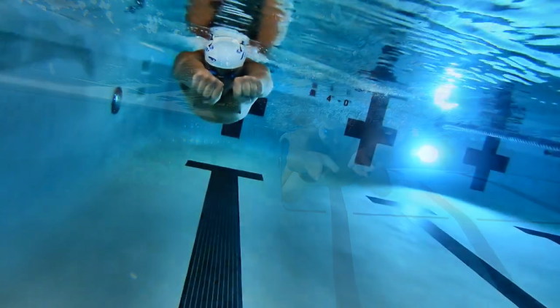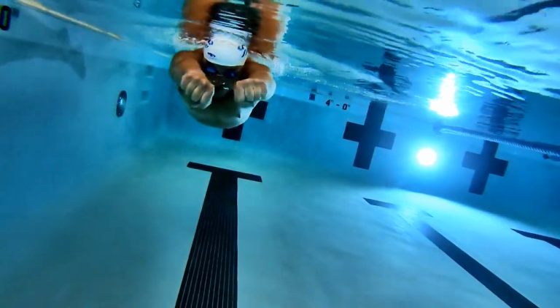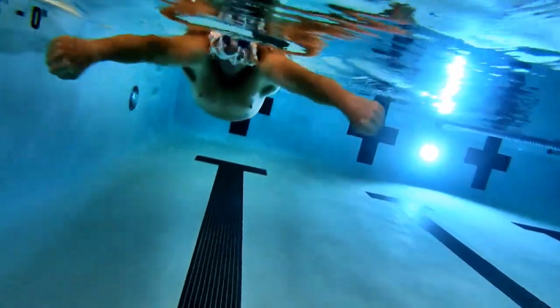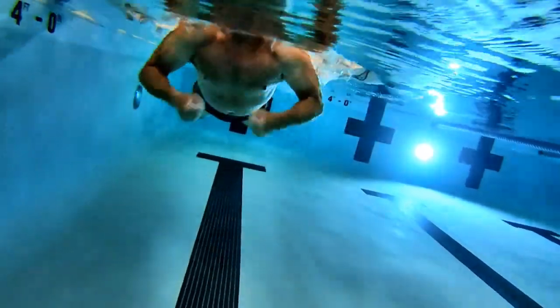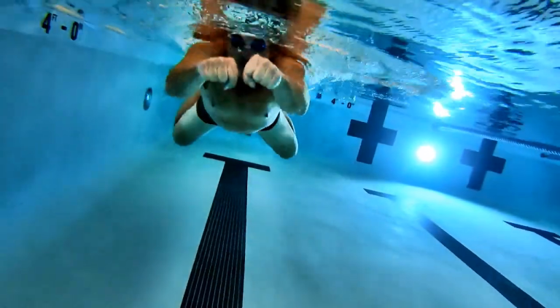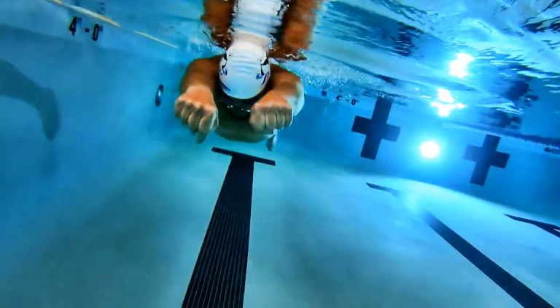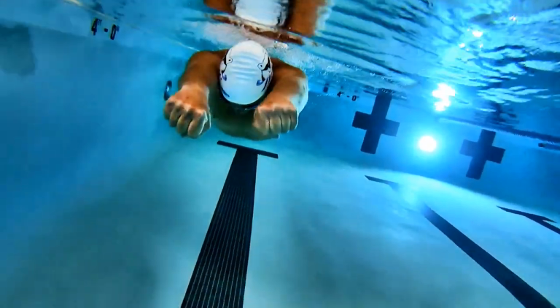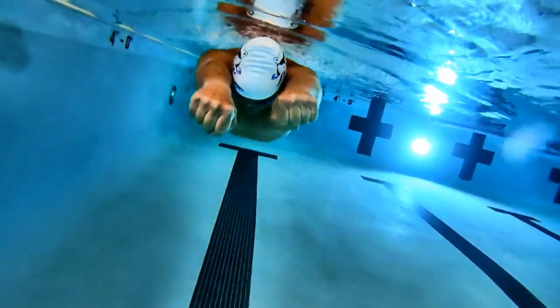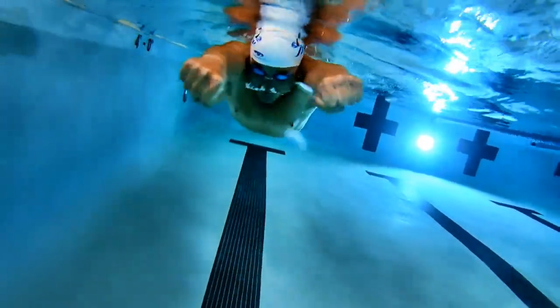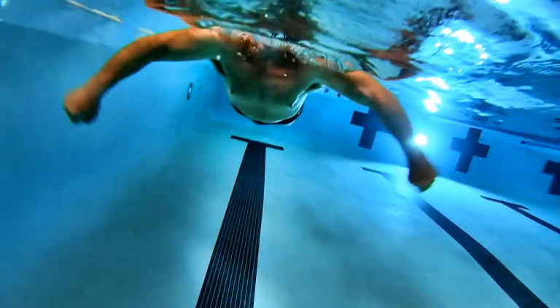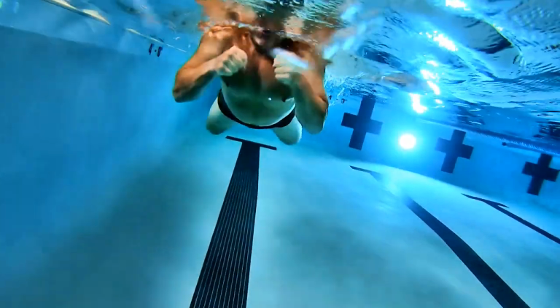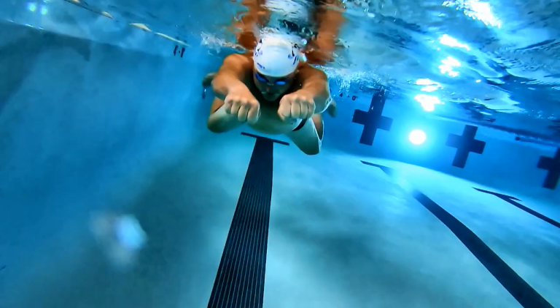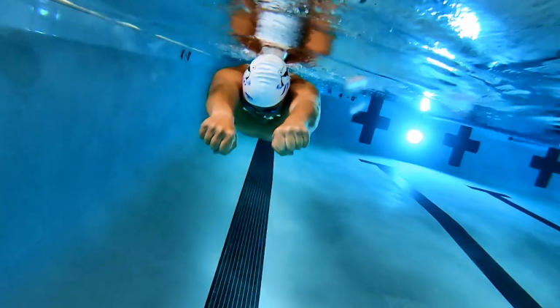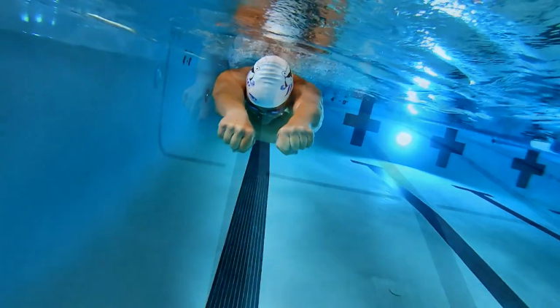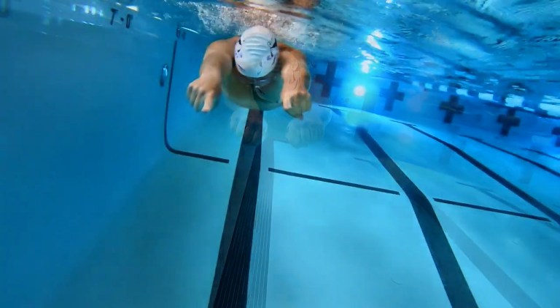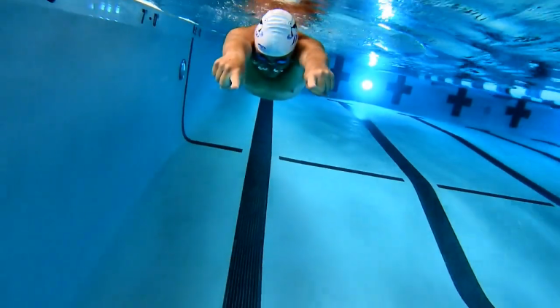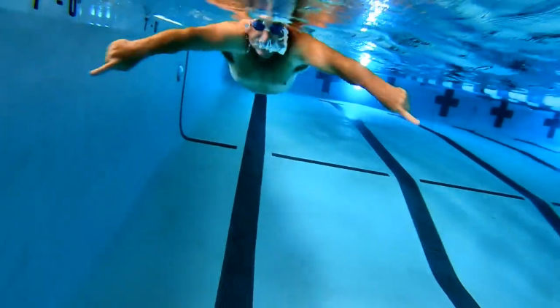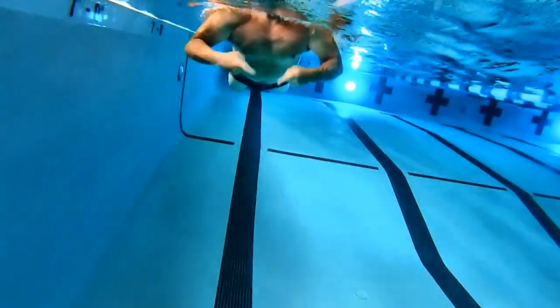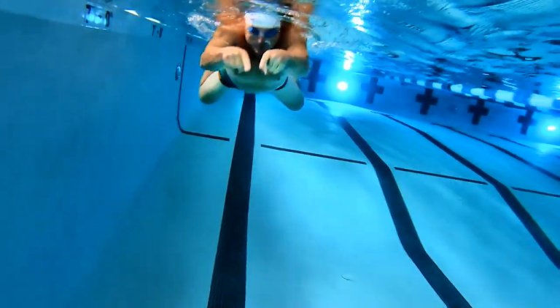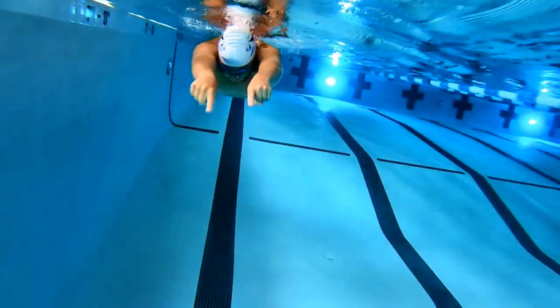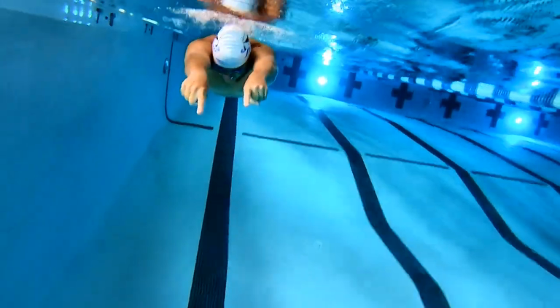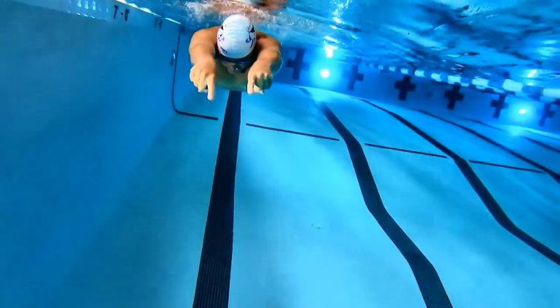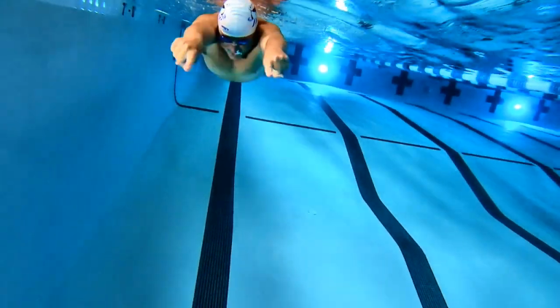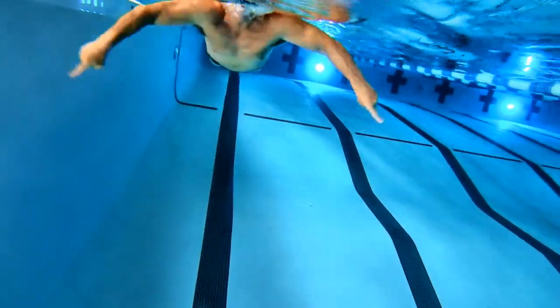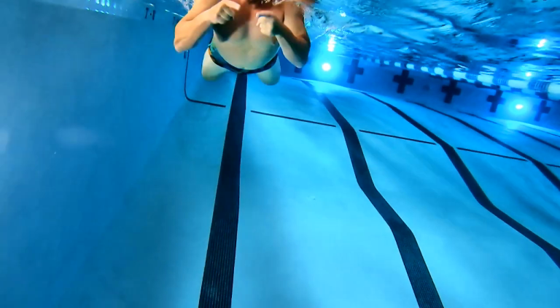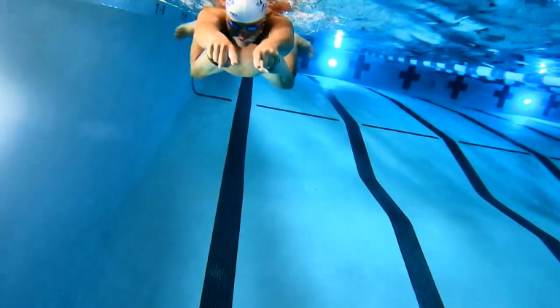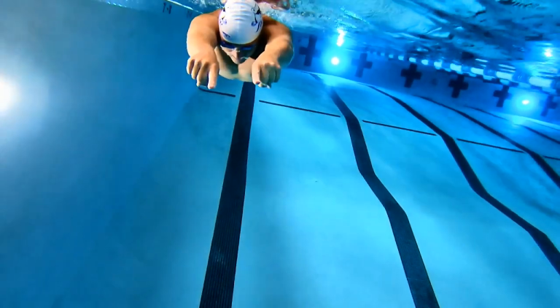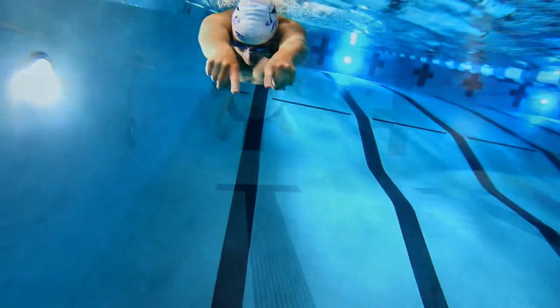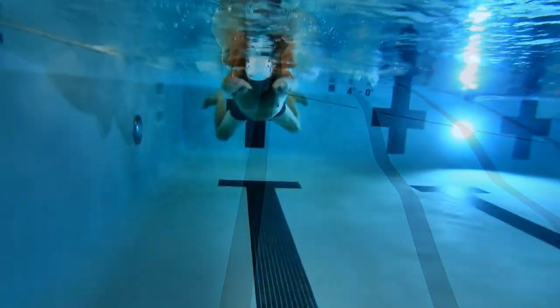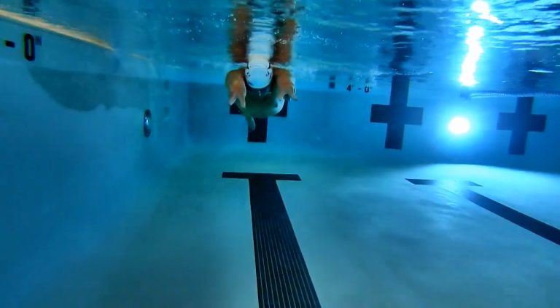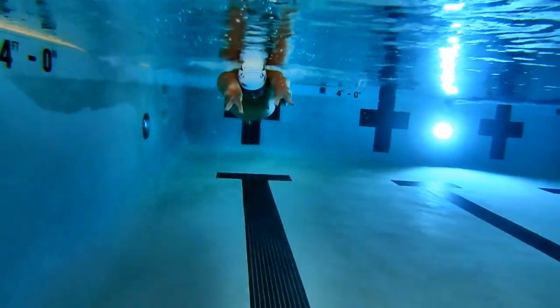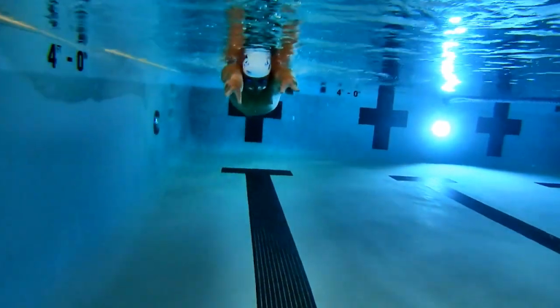0 is a fist drill with your thumbs wrapped inside of your fingers. 1 is pointed index fingers. 2 is peace signs.